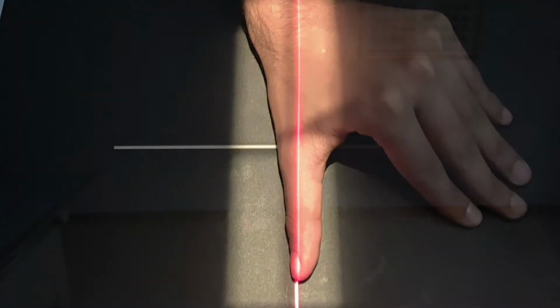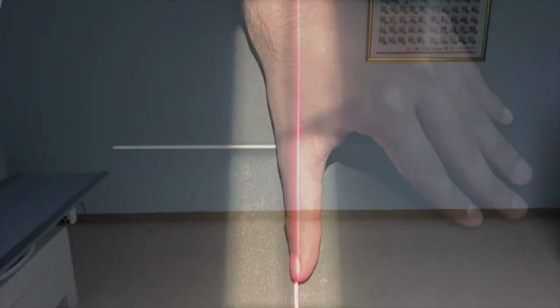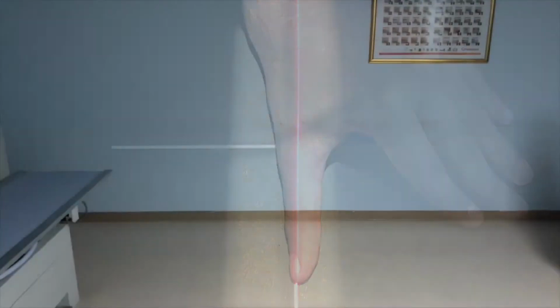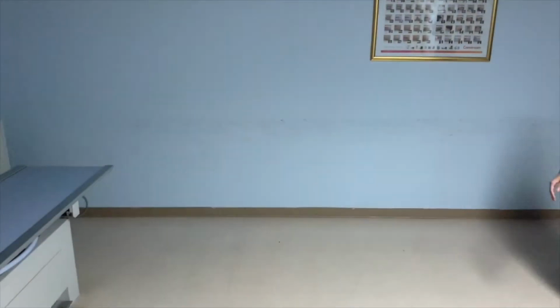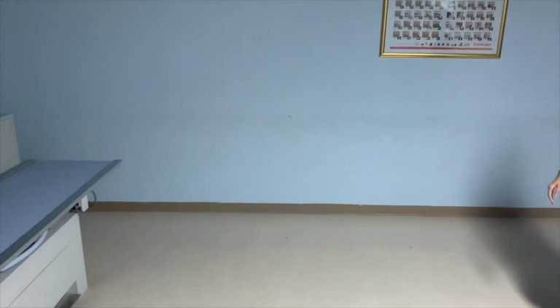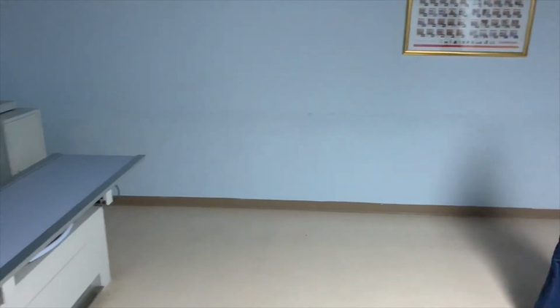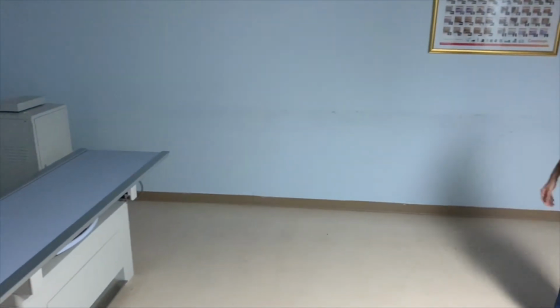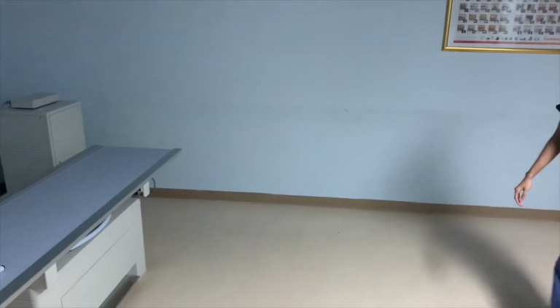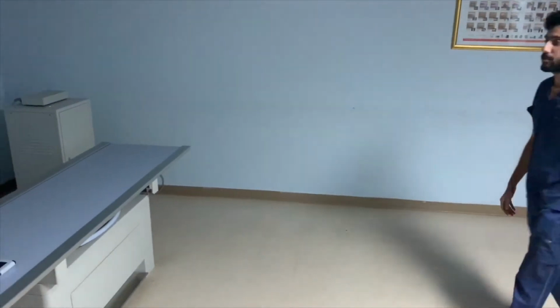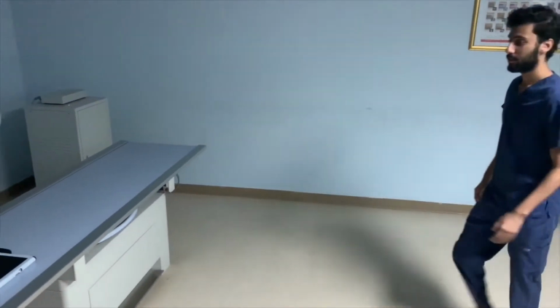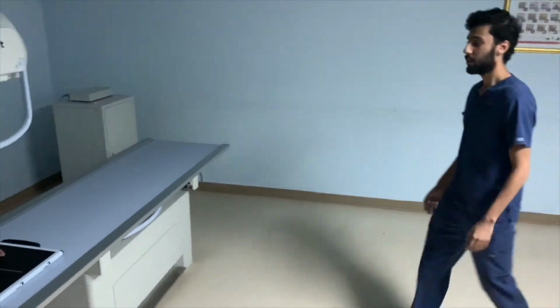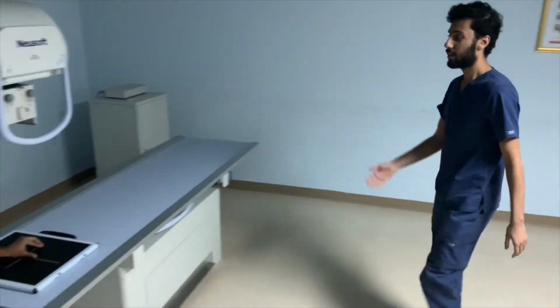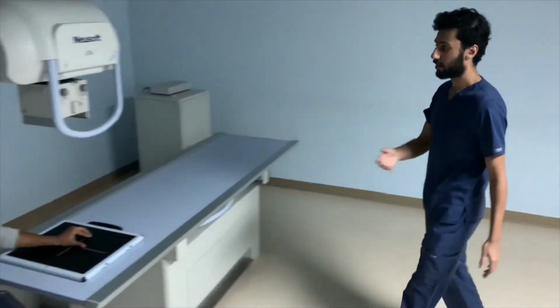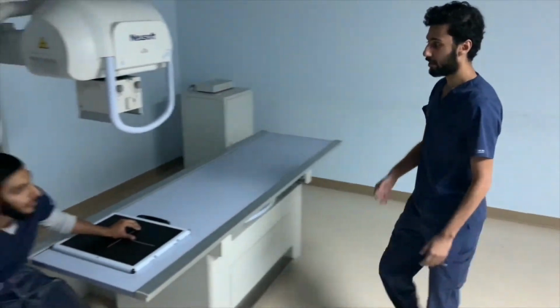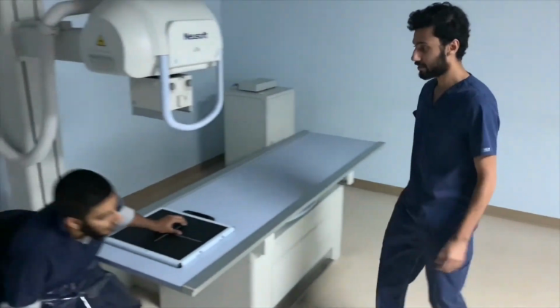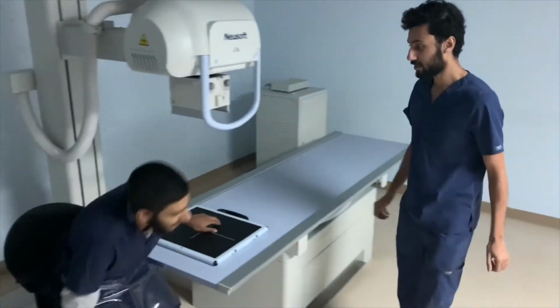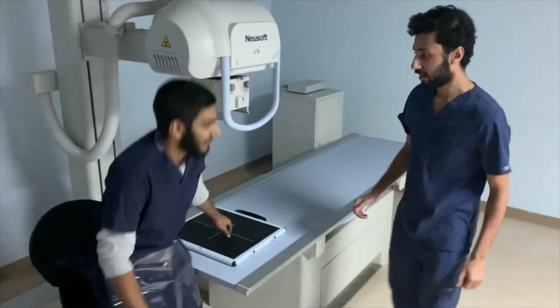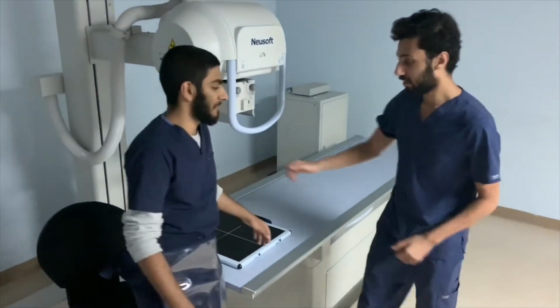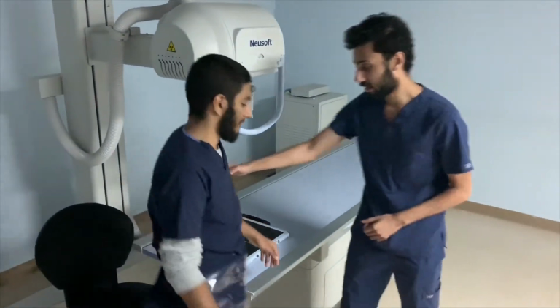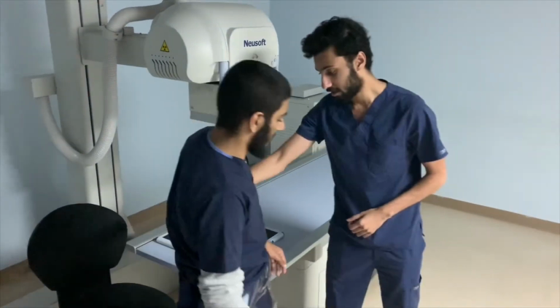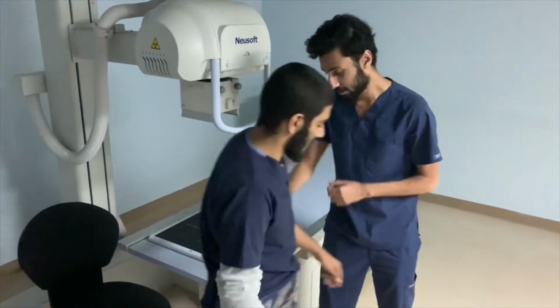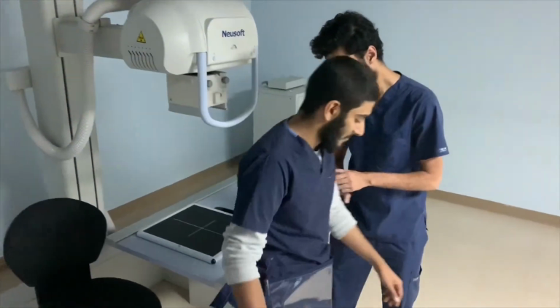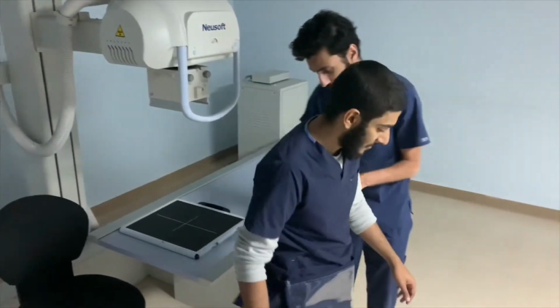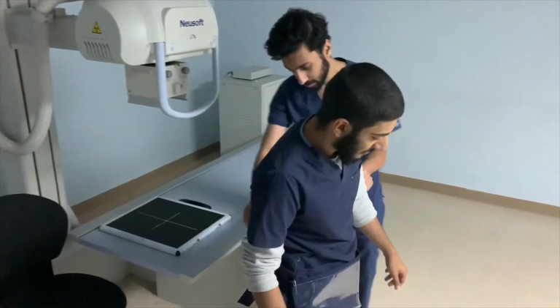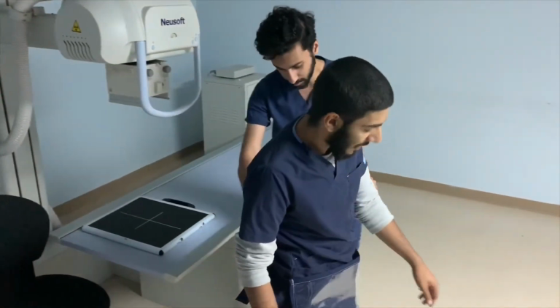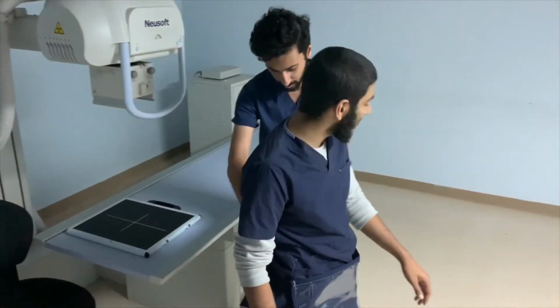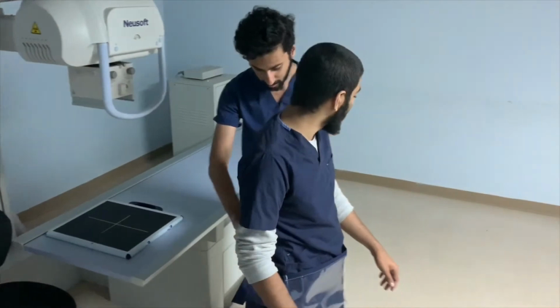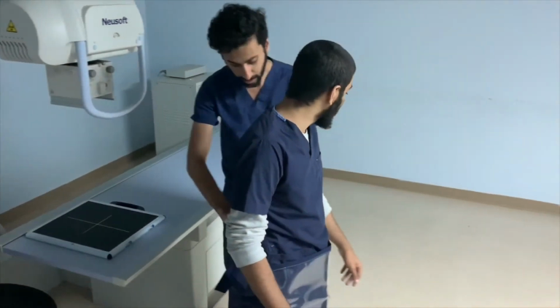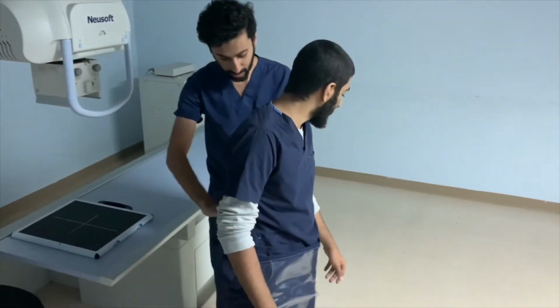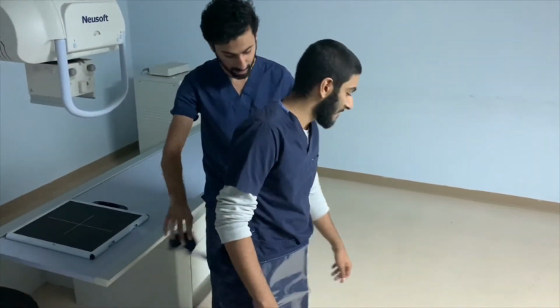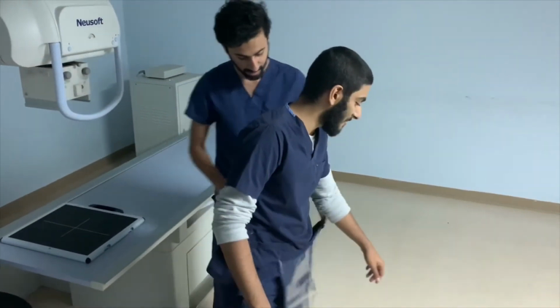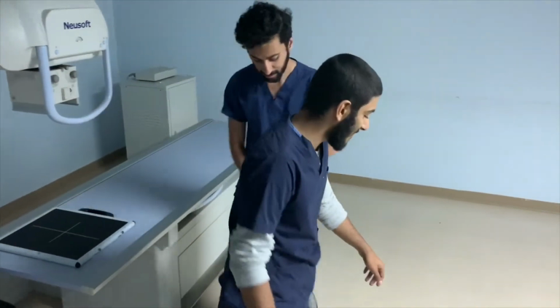After the exposure stage is over, the technologist is giving the patient a hand to take off the rather heavy half apron. Finally, he directs him towards the next healthcare provider.